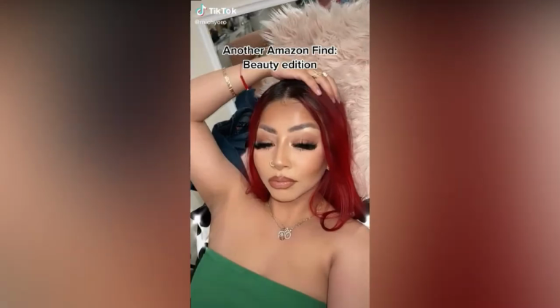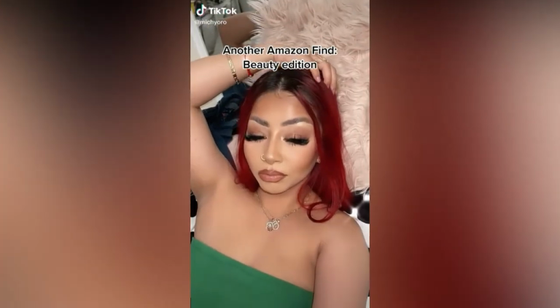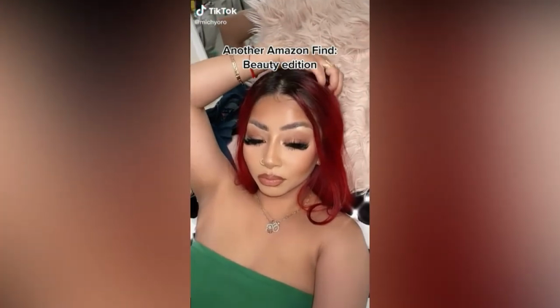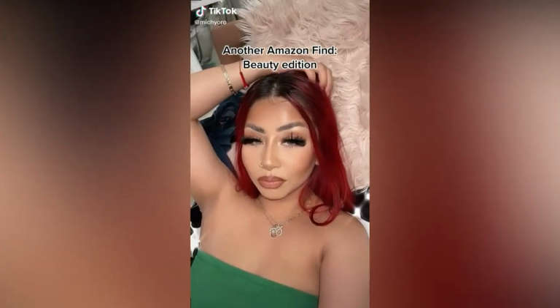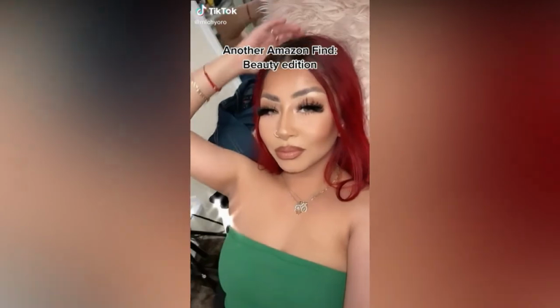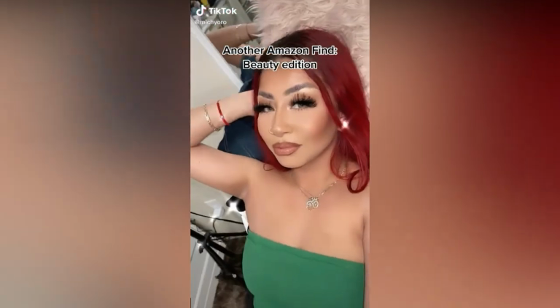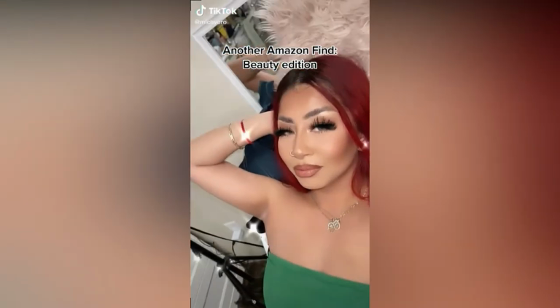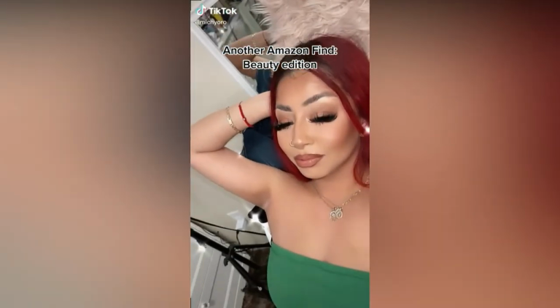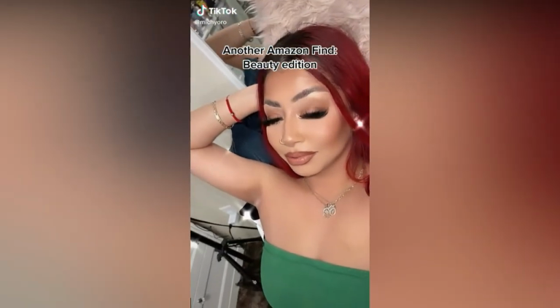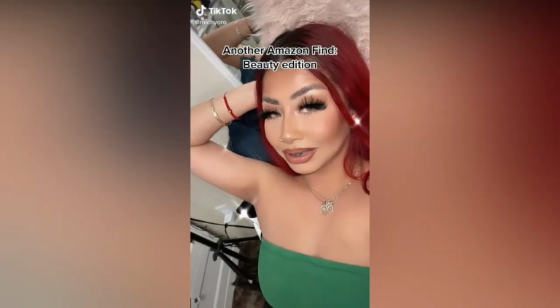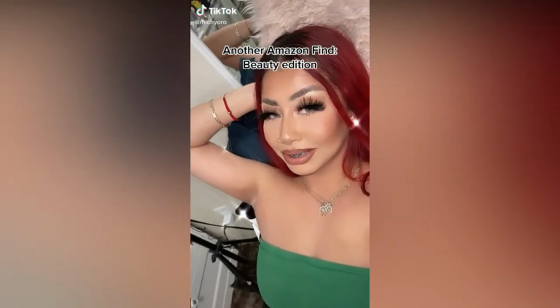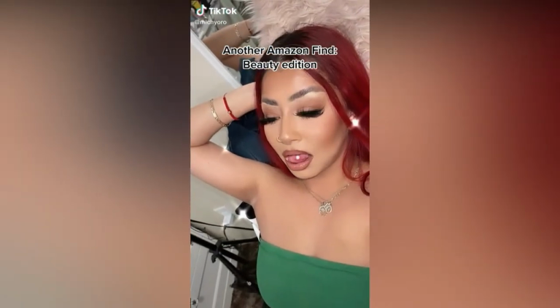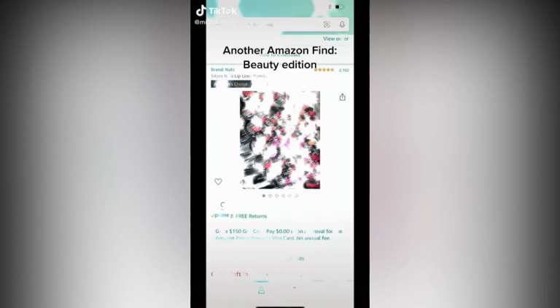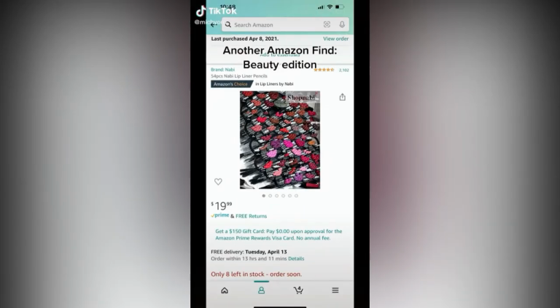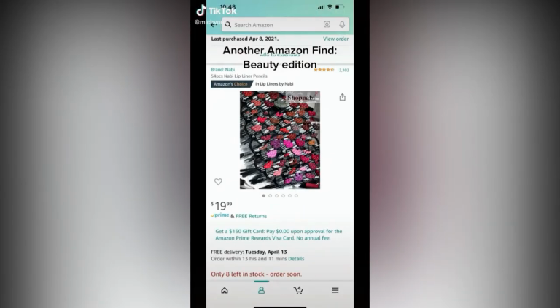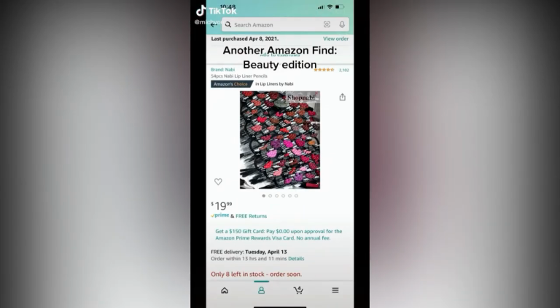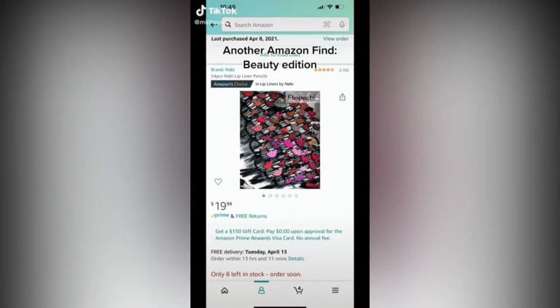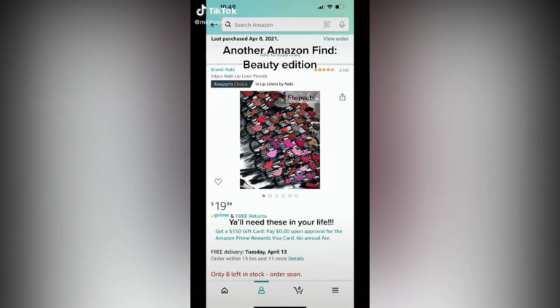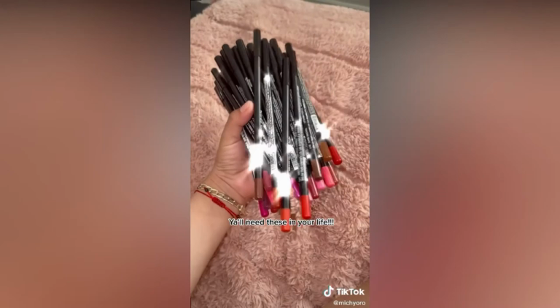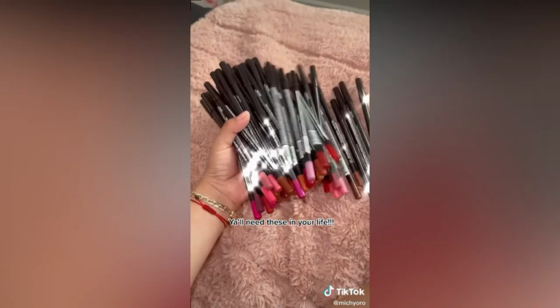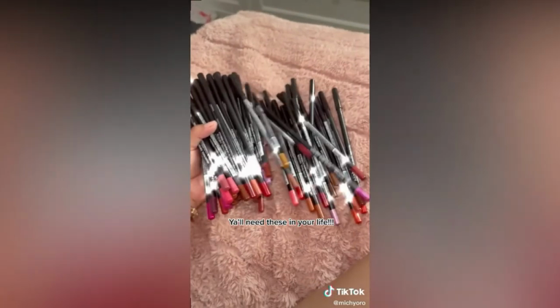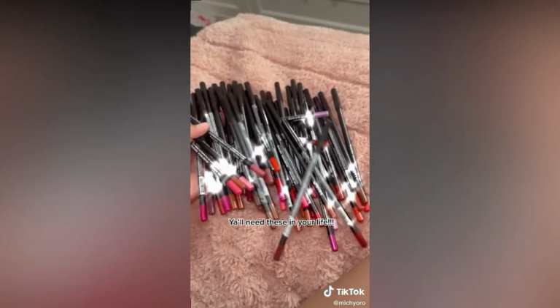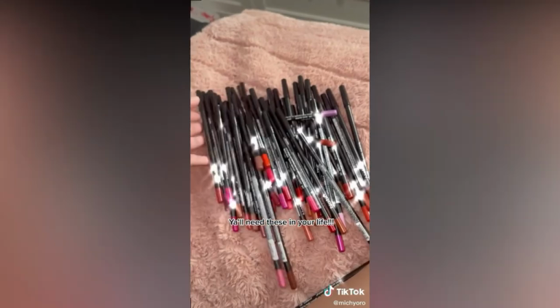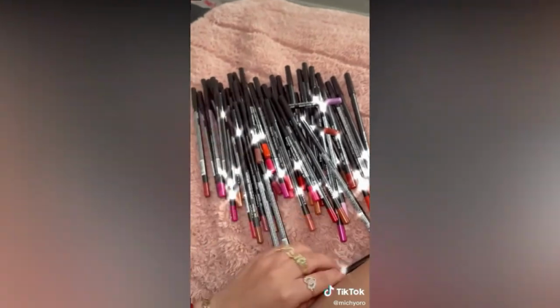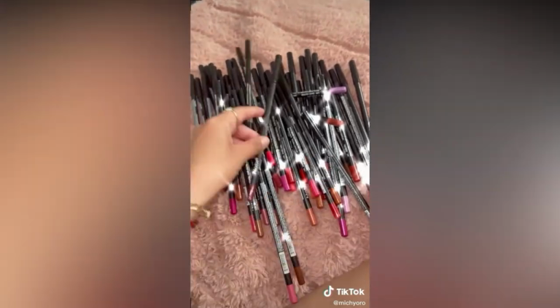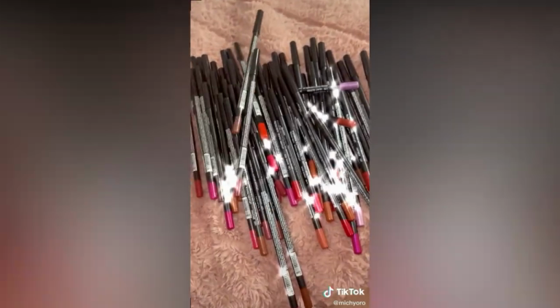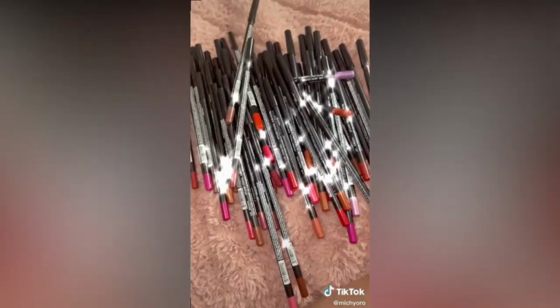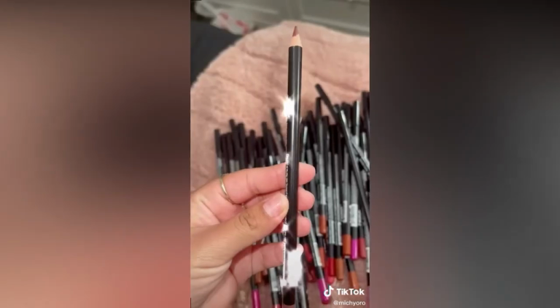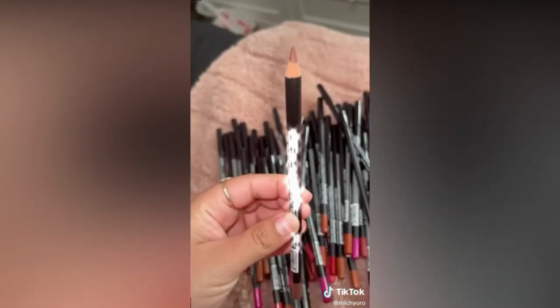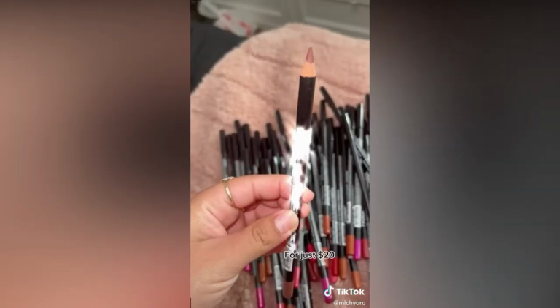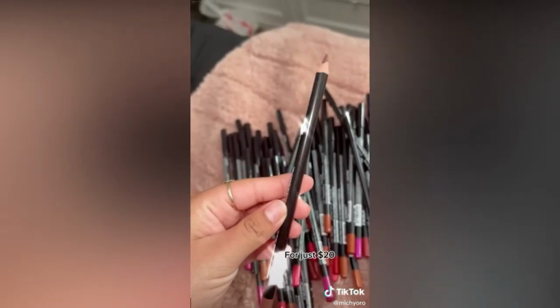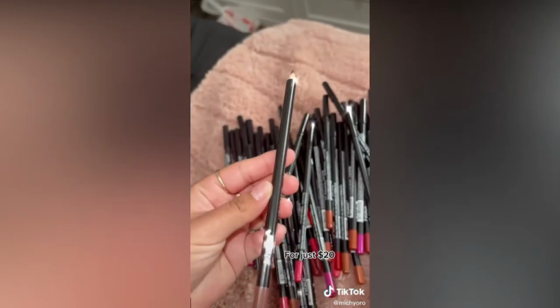Another Amazon Prime Beauty Edition — things you need in your life, for just $20.